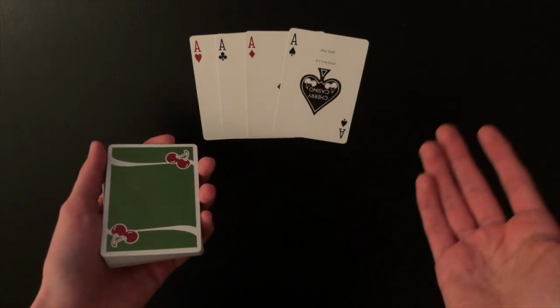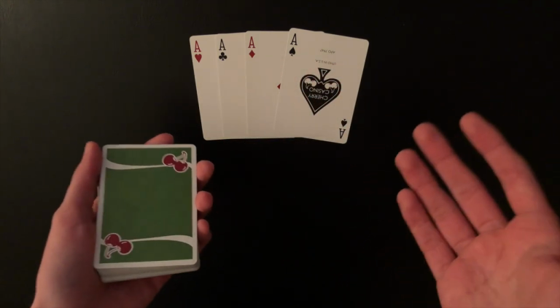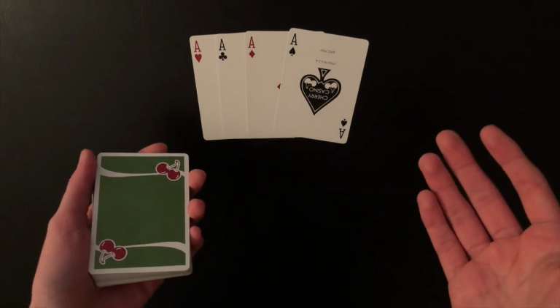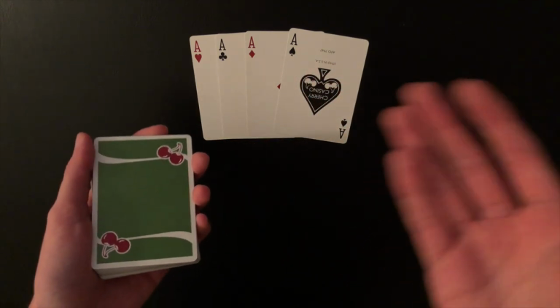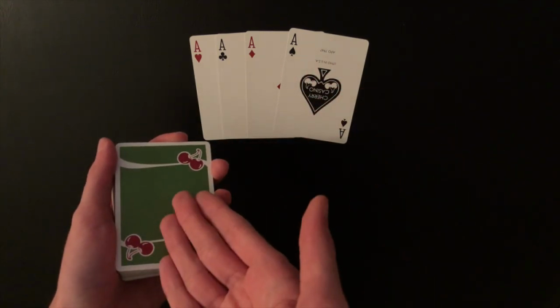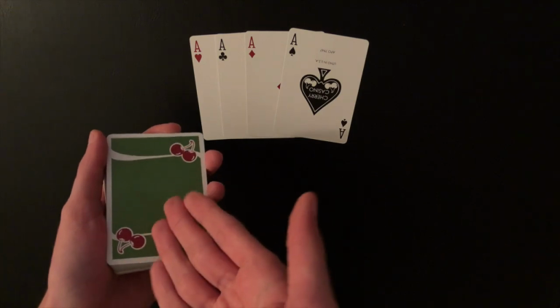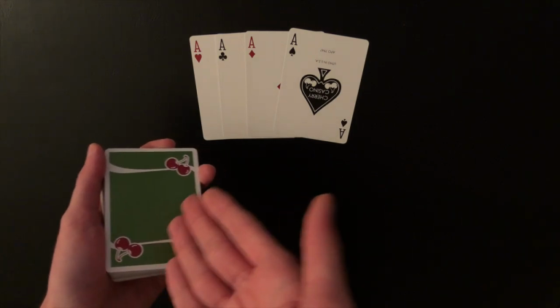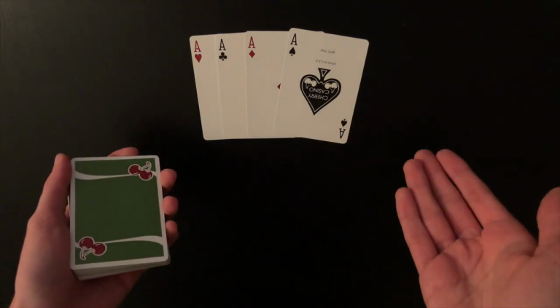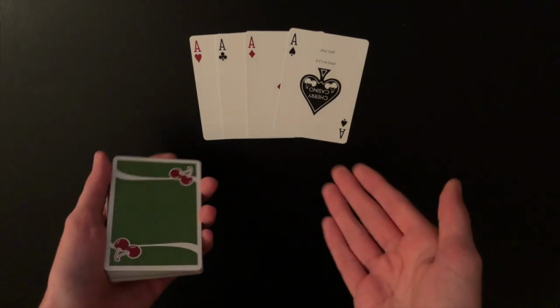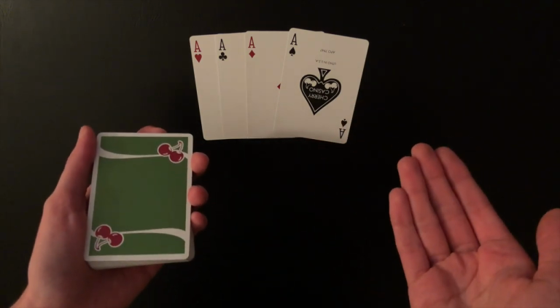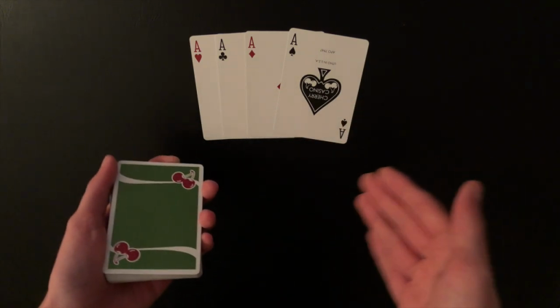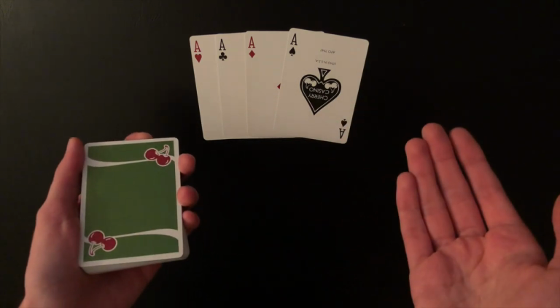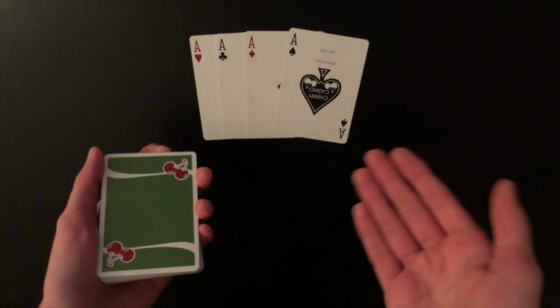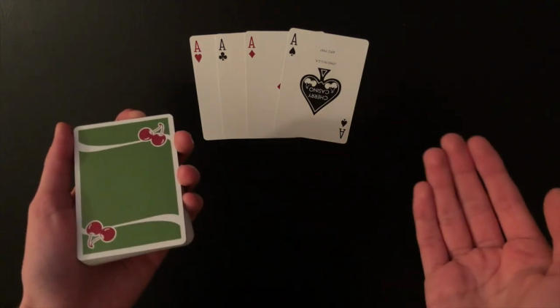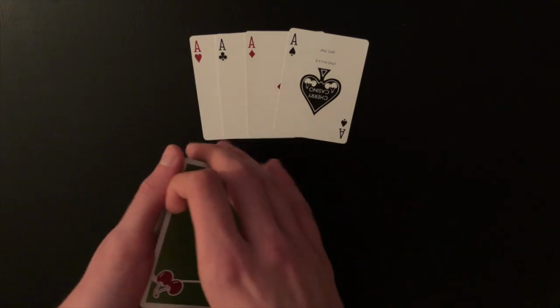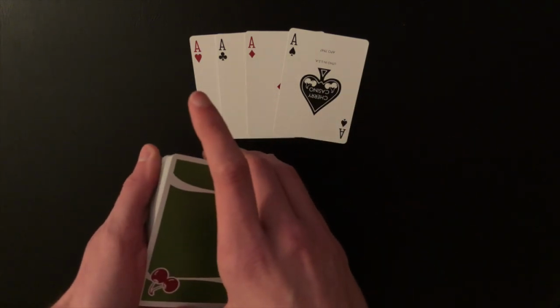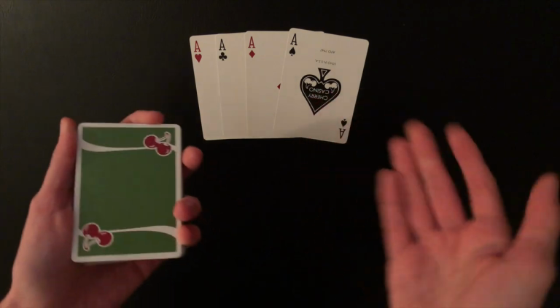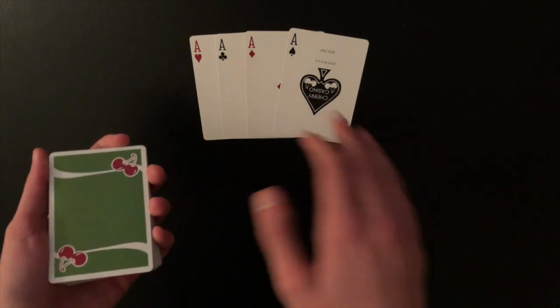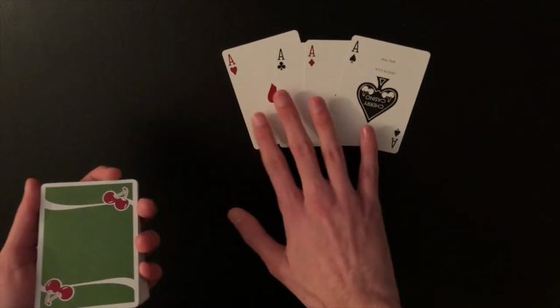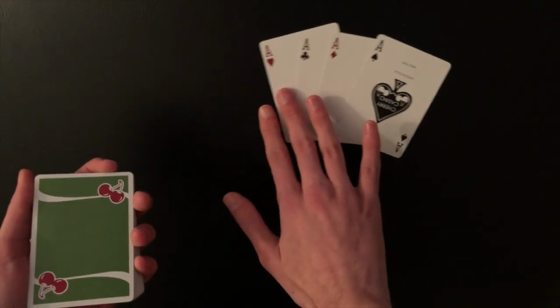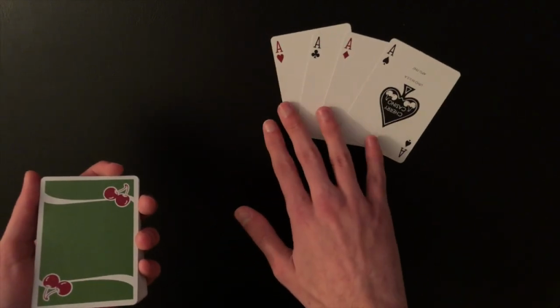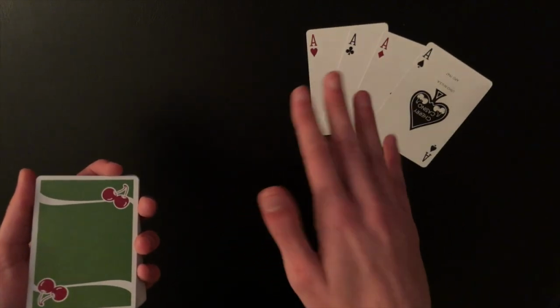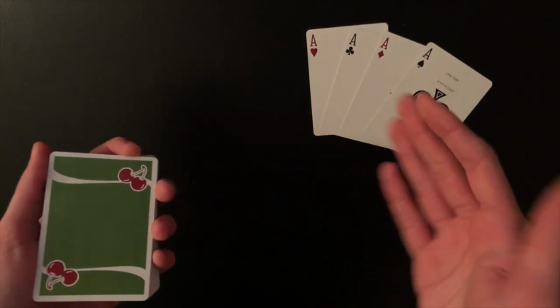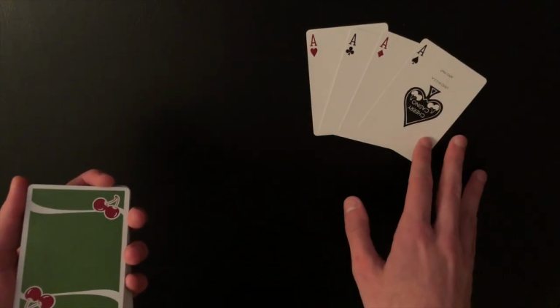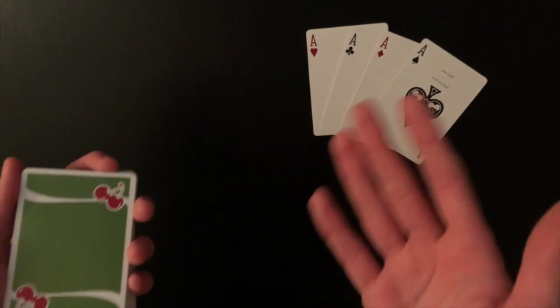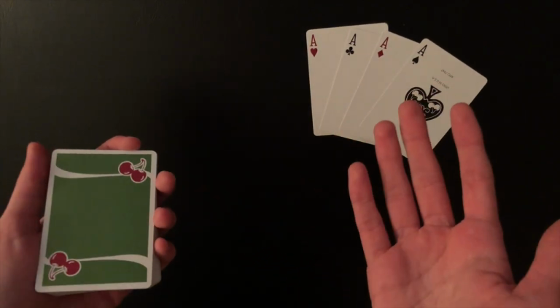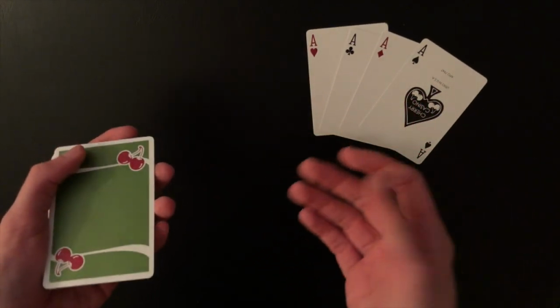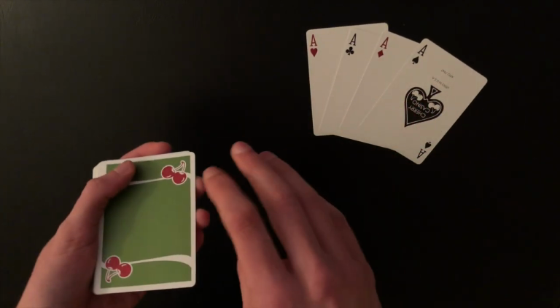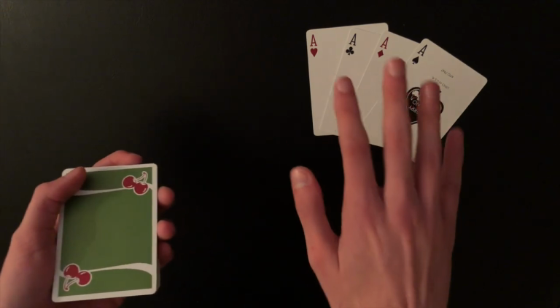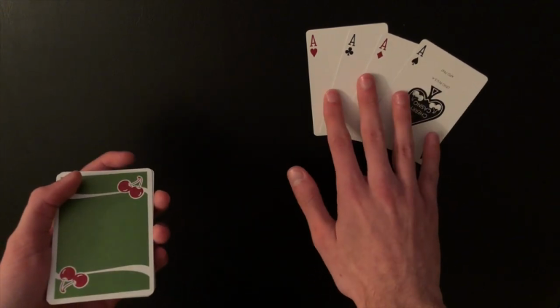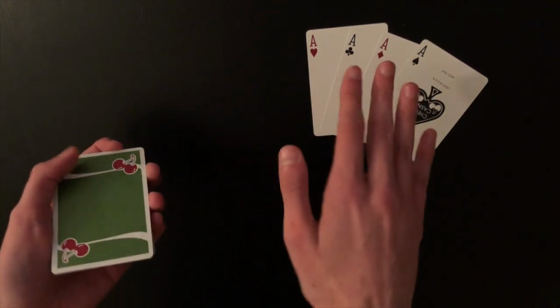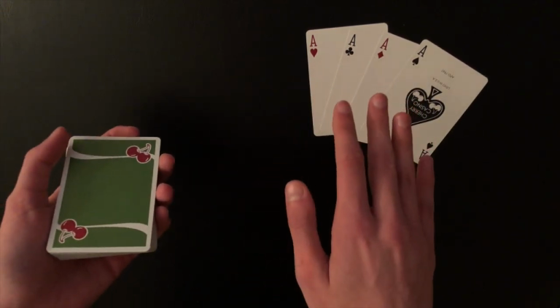If you want to do the beginner version it requires a setup, but if you want to do the advanced version you can do this impromptu — the deck can be completely shuffled. I'll first teach the beginner setup so that beginners know what the setup is — this is all you need.